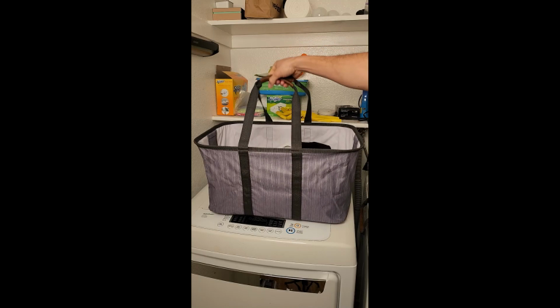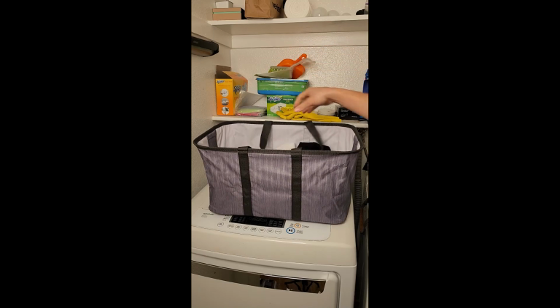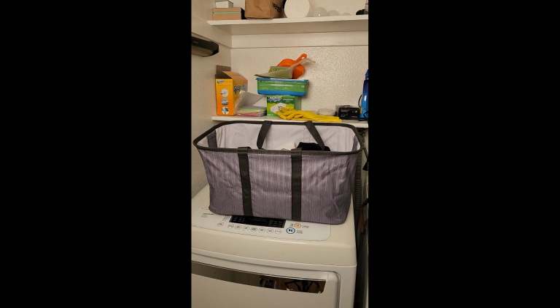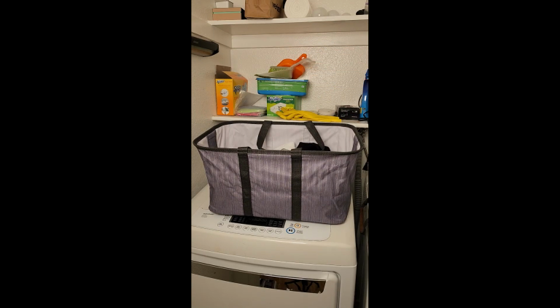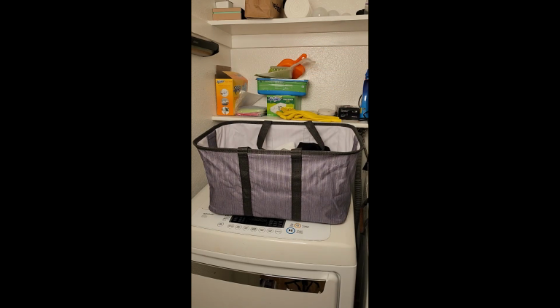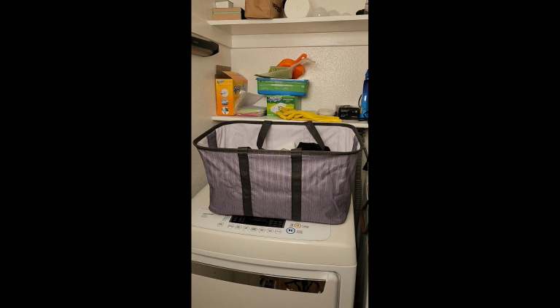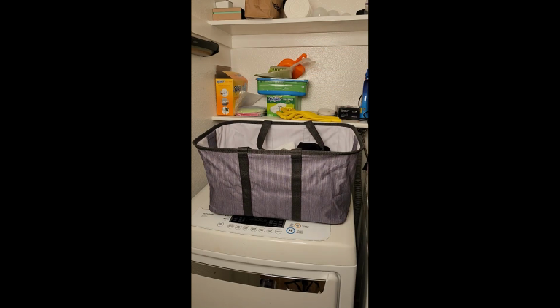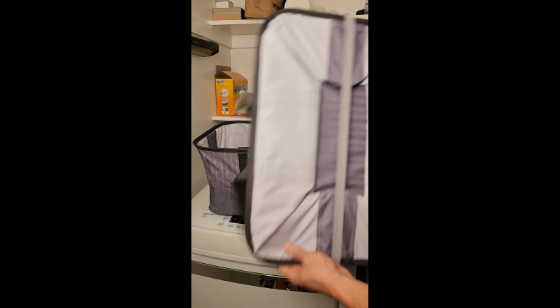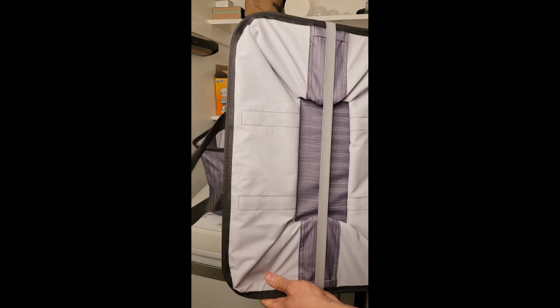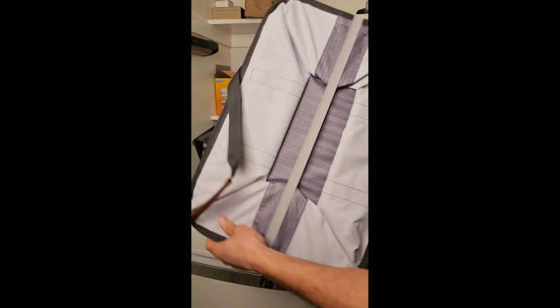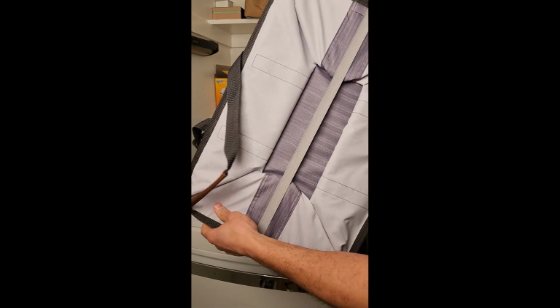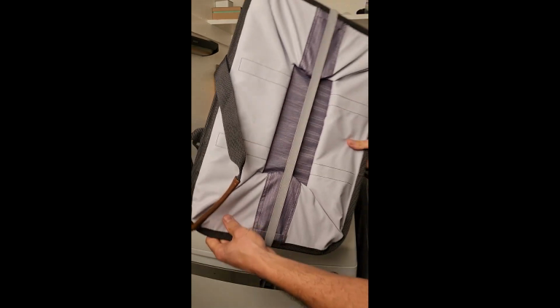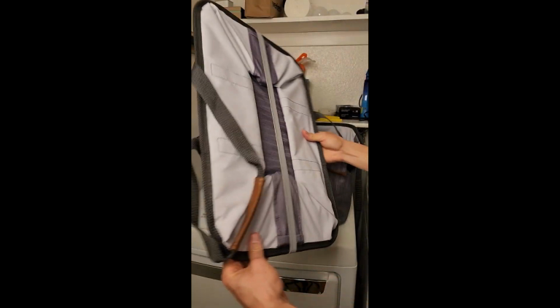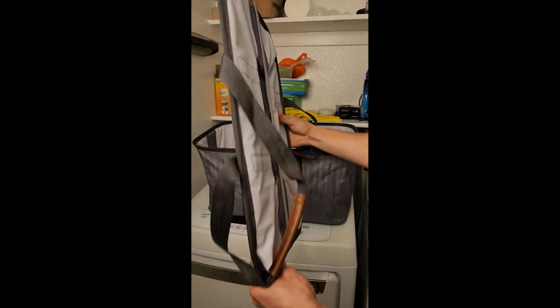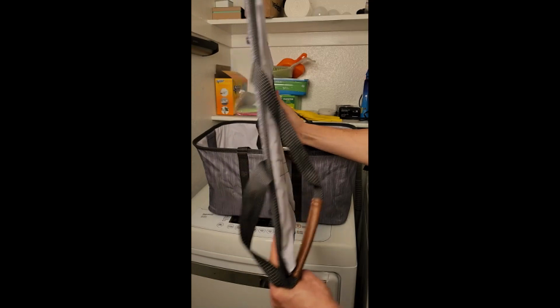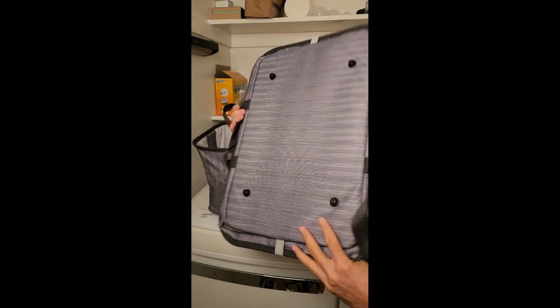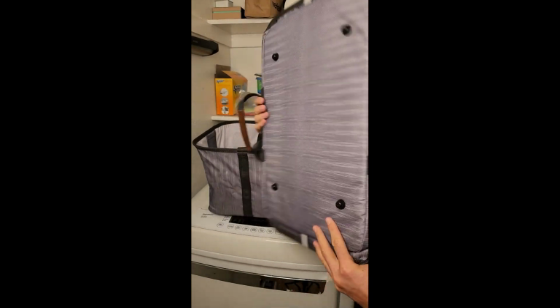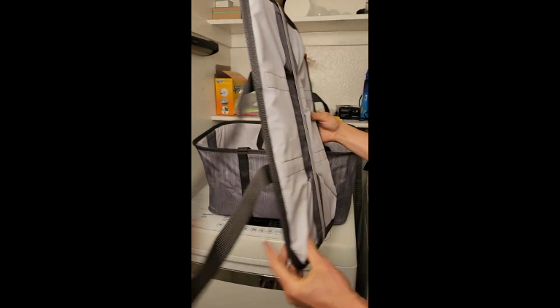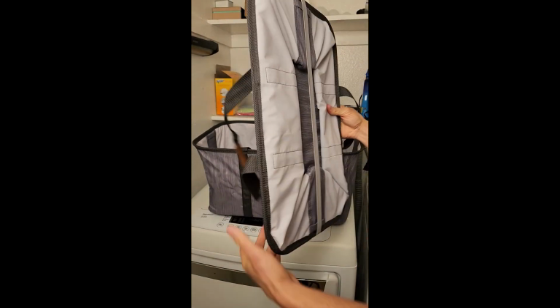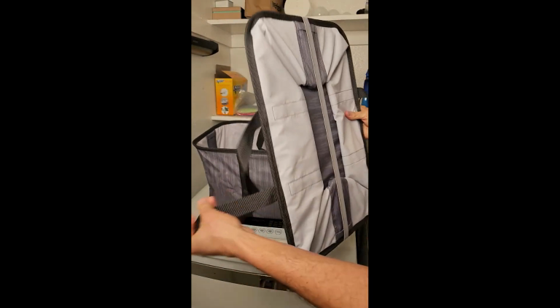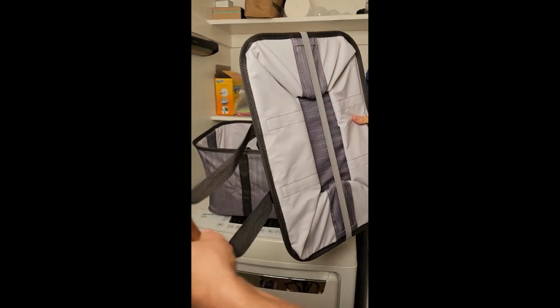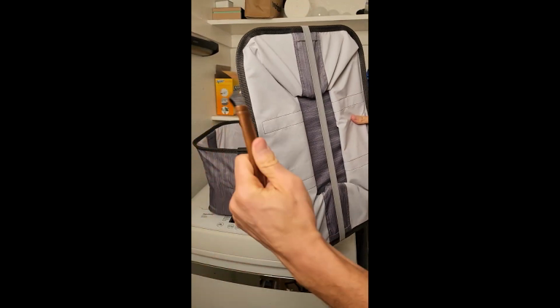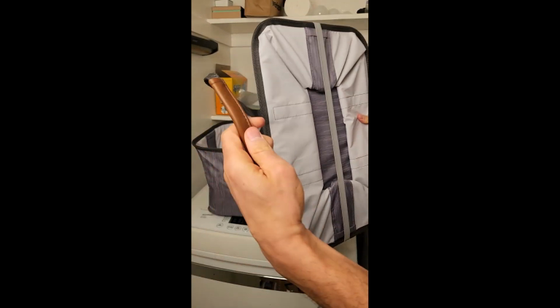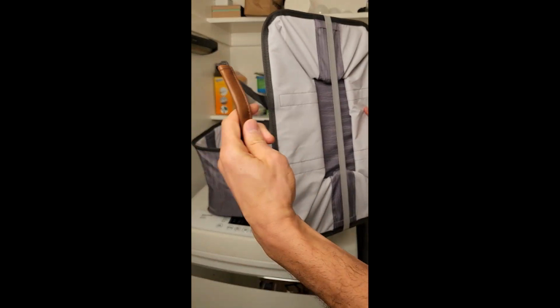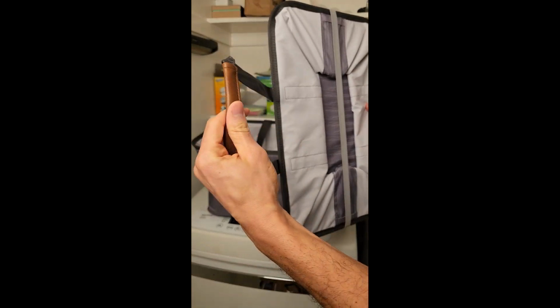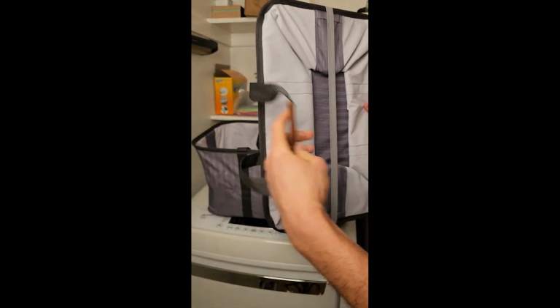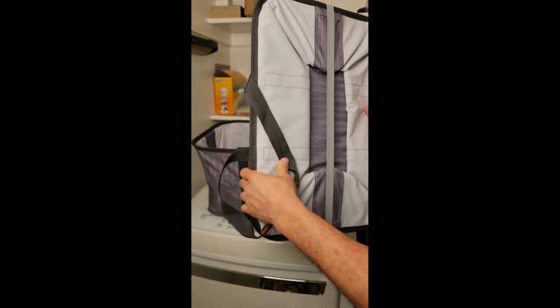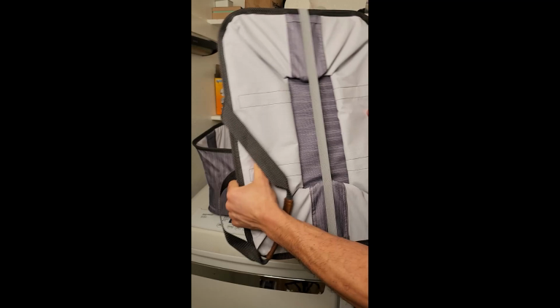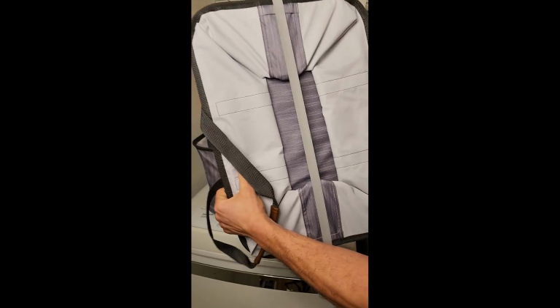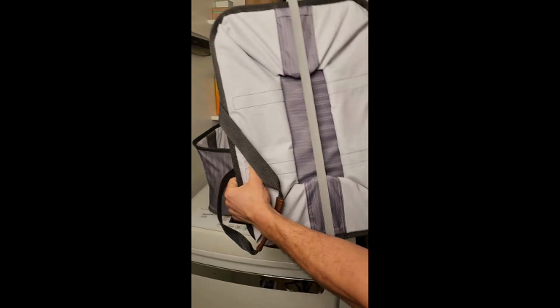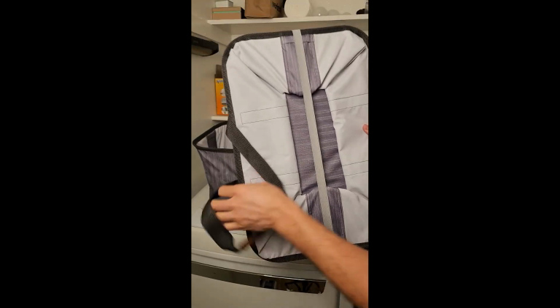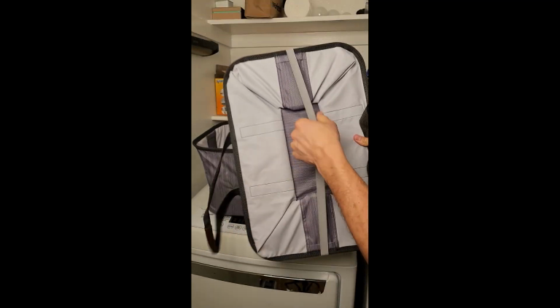The only downside of this basket is that it doesn't work well for huge loads. If you're trying to do laundry for a family of five, you might need to make a couple of trips to and from the laundry room, but for small to medium-sized loads, it's perfect.